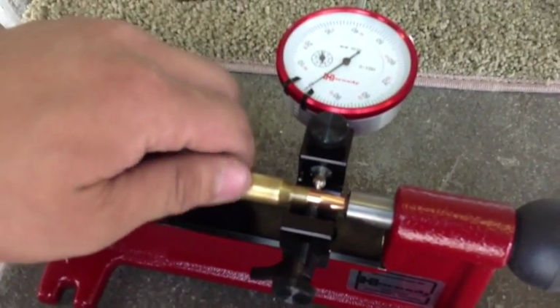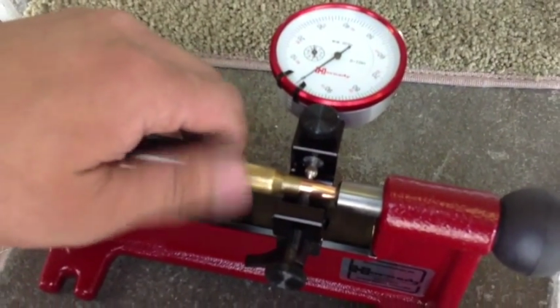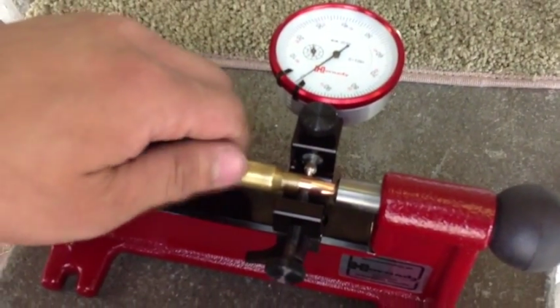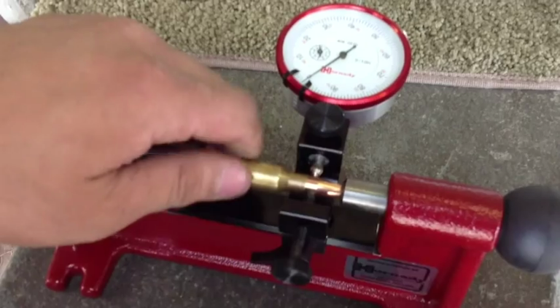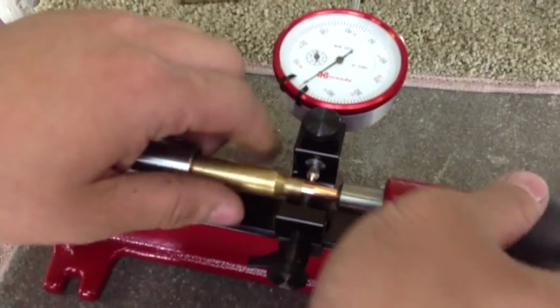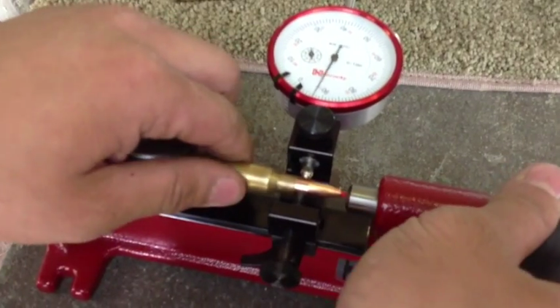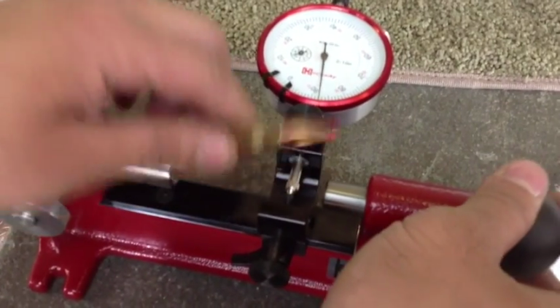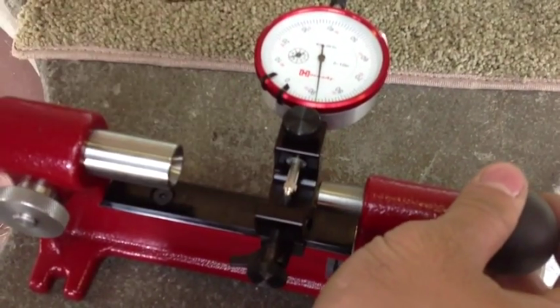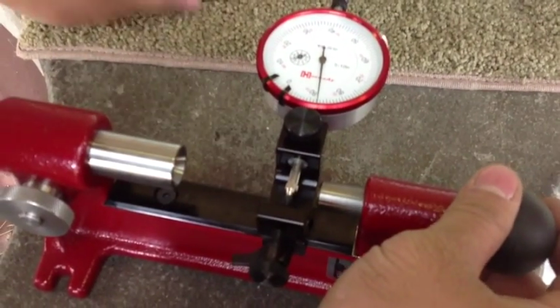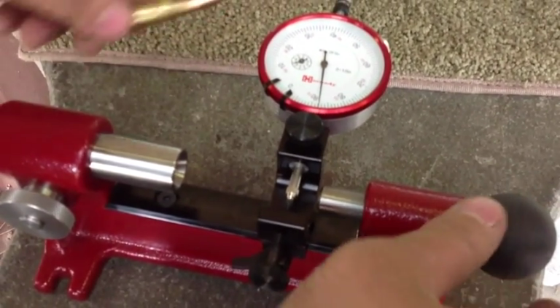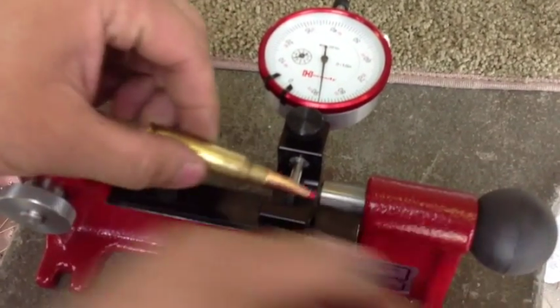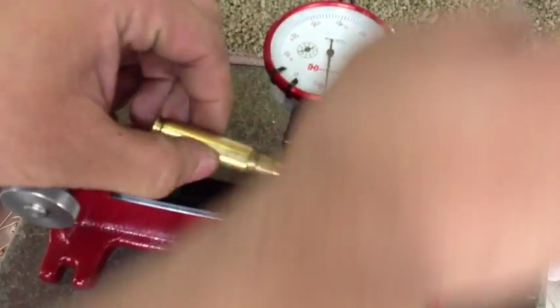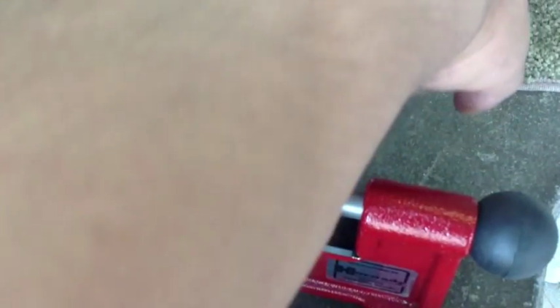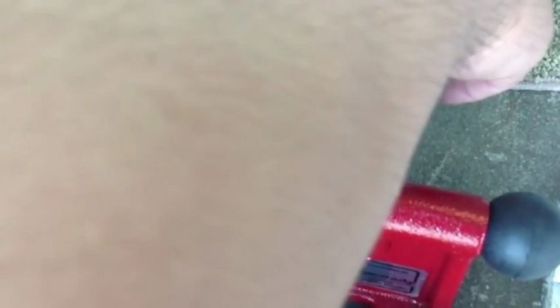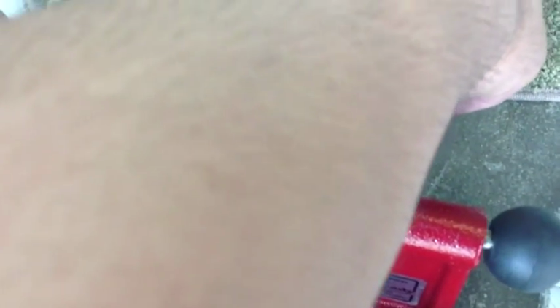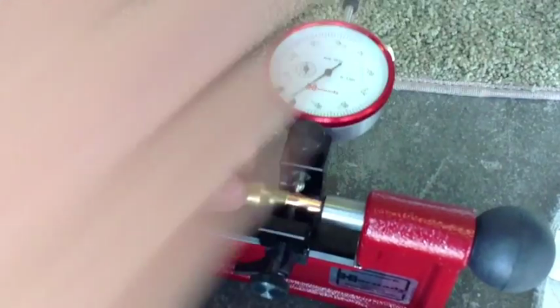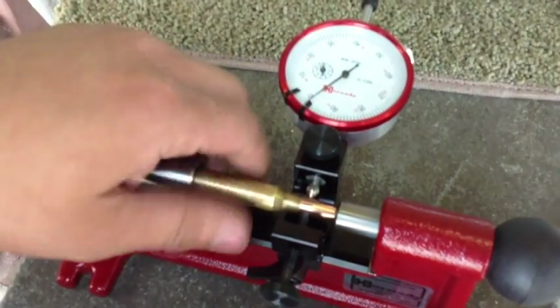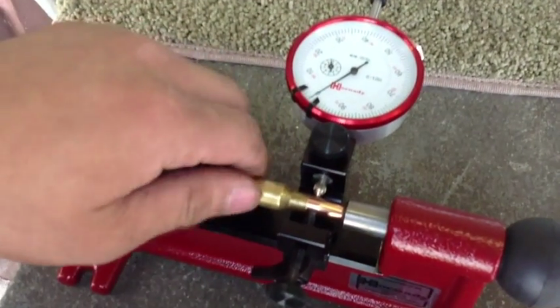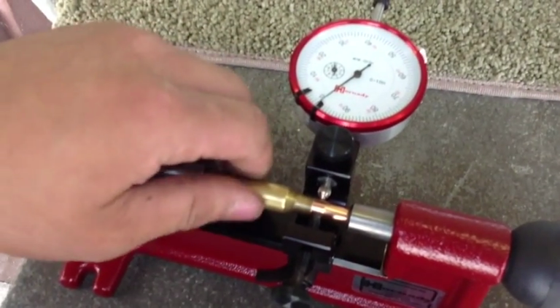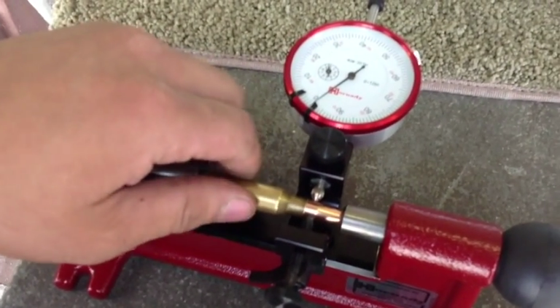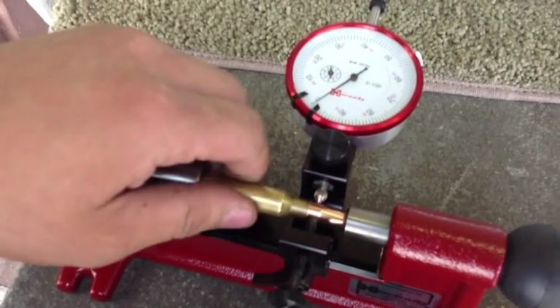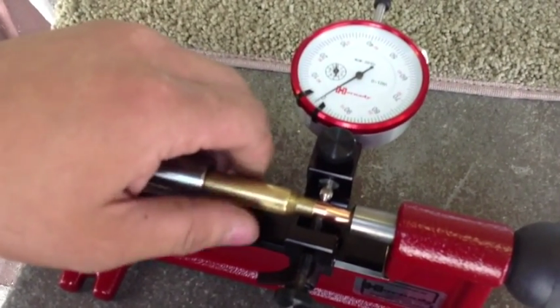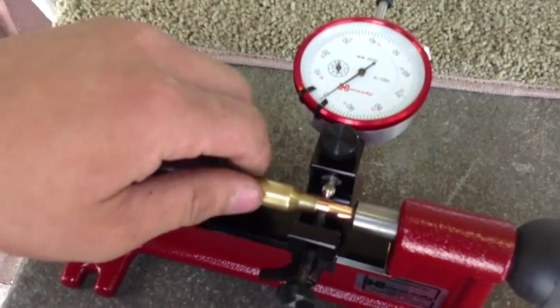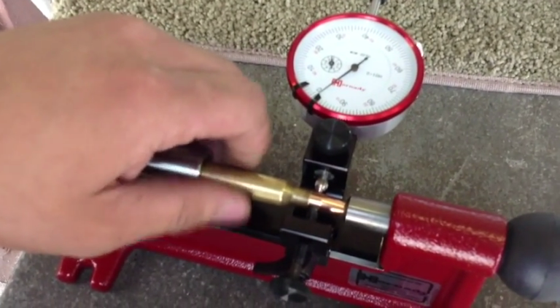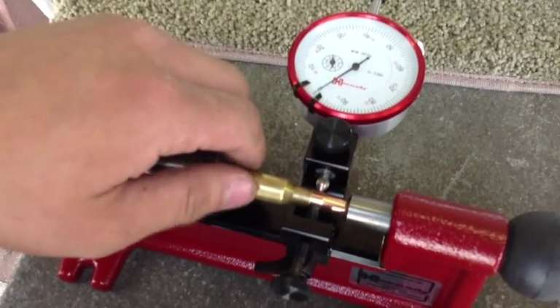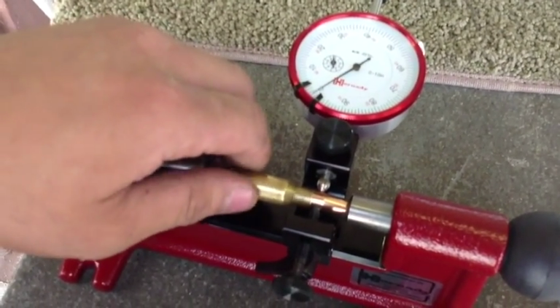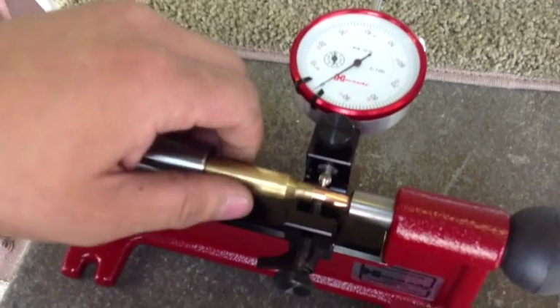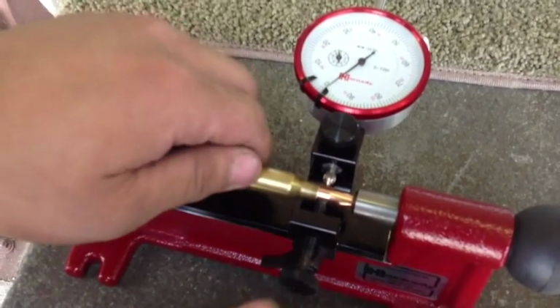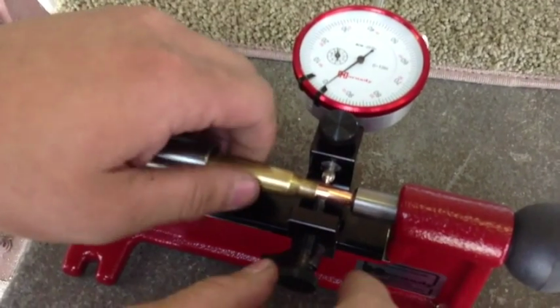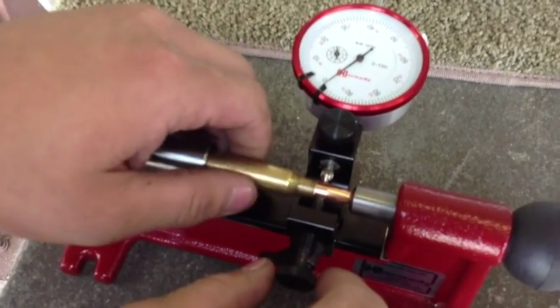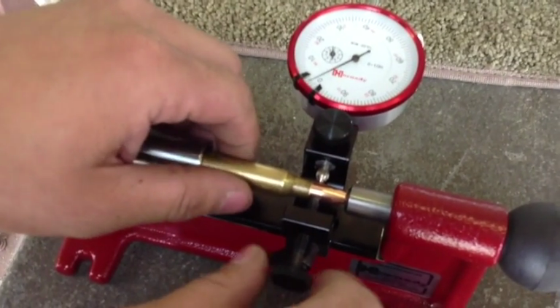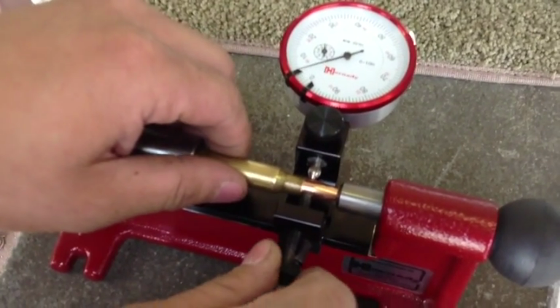Zero runout. That's spectacular, Mark. And that one's almost a little more than one thousandth, but that's still pretty darn good.